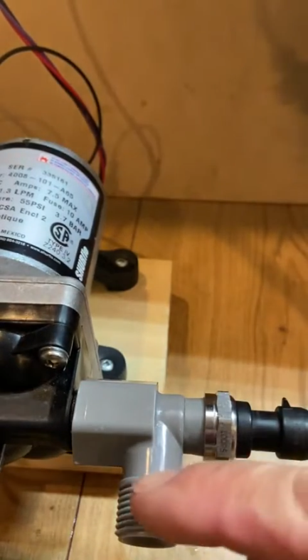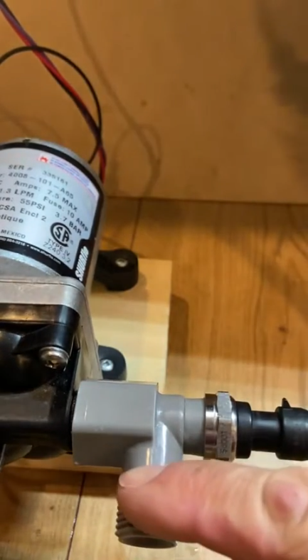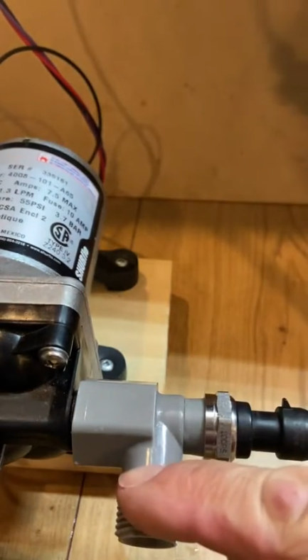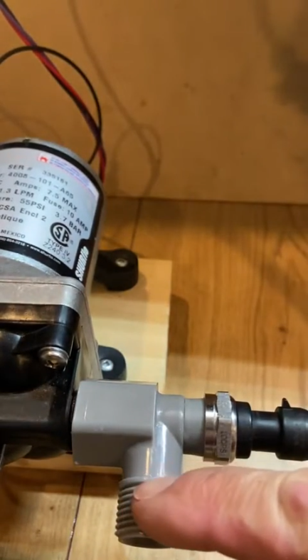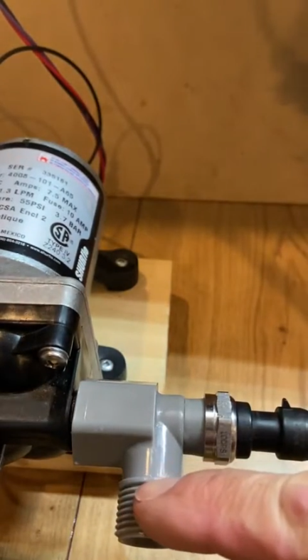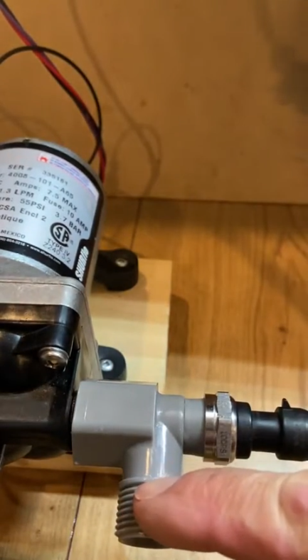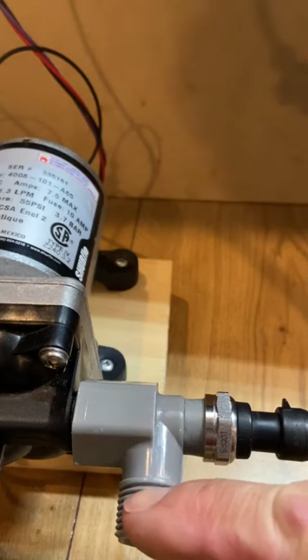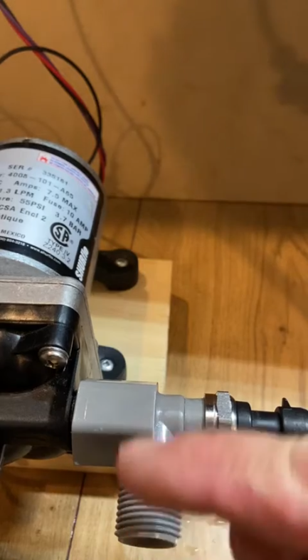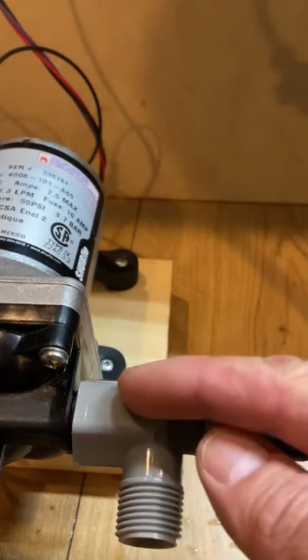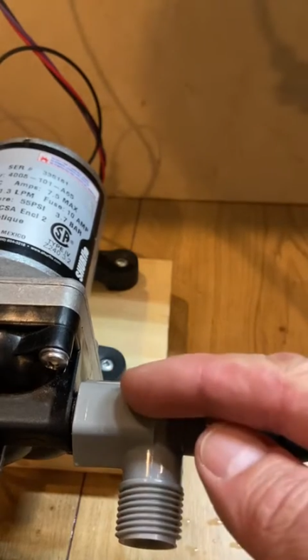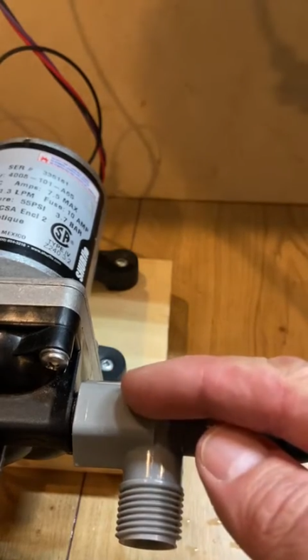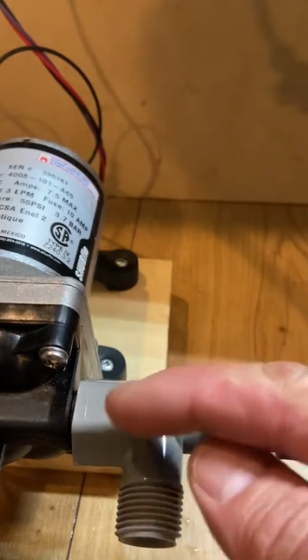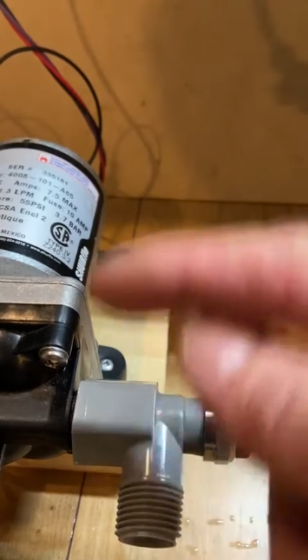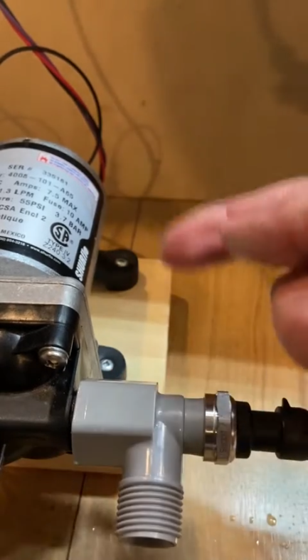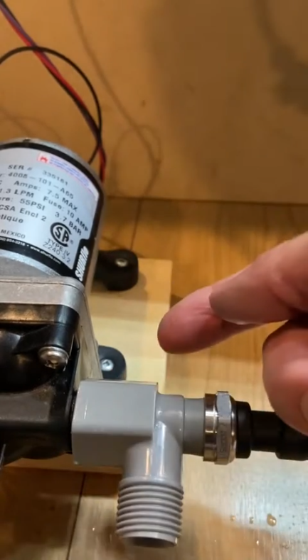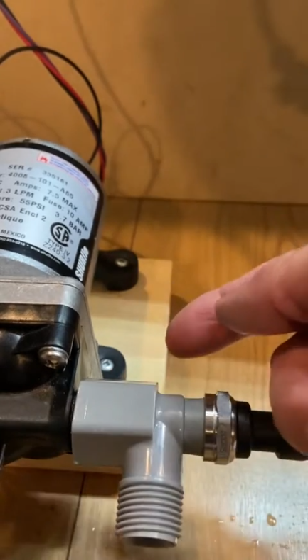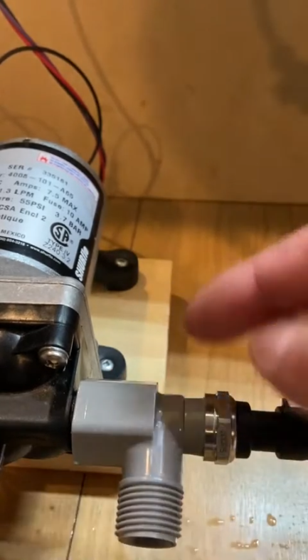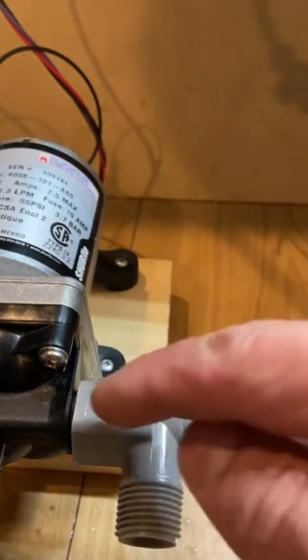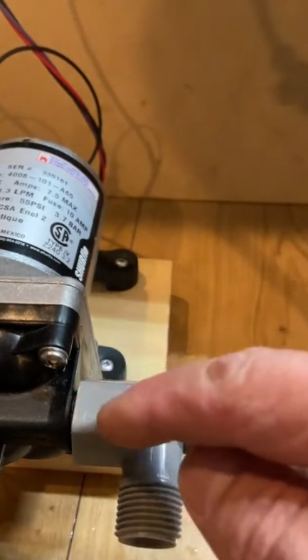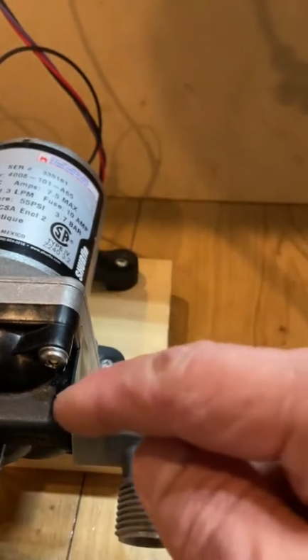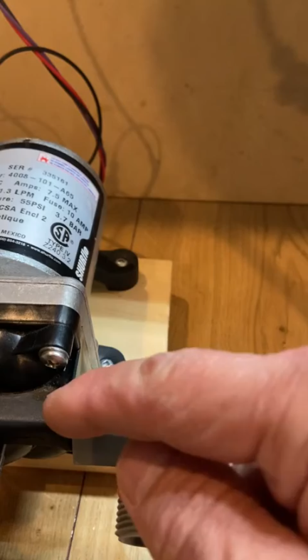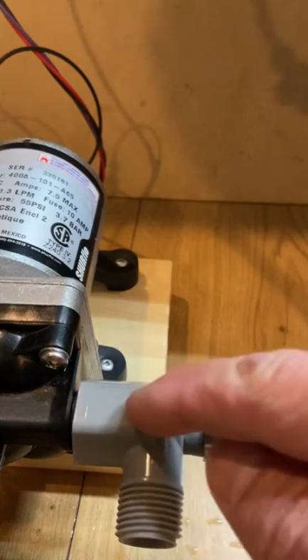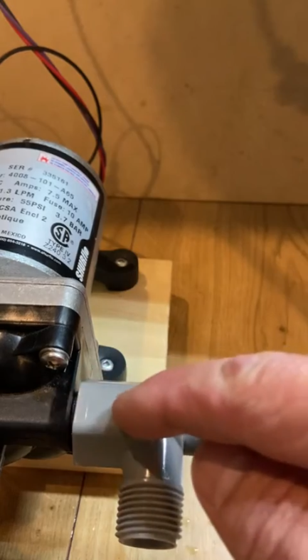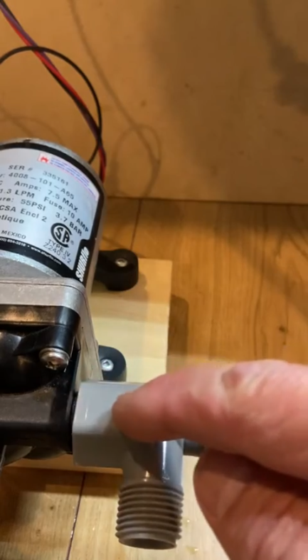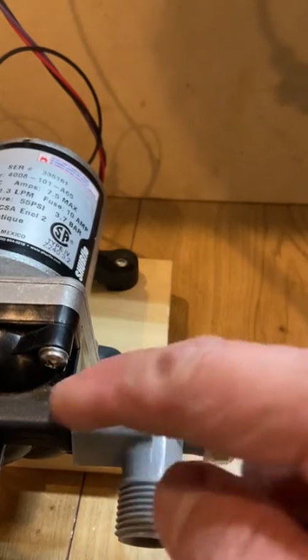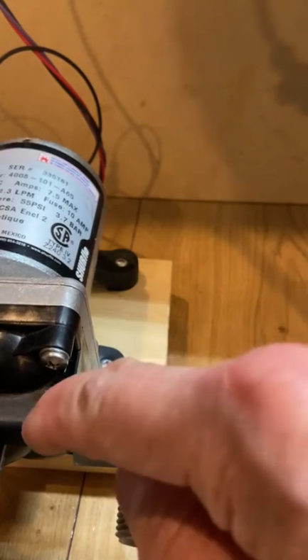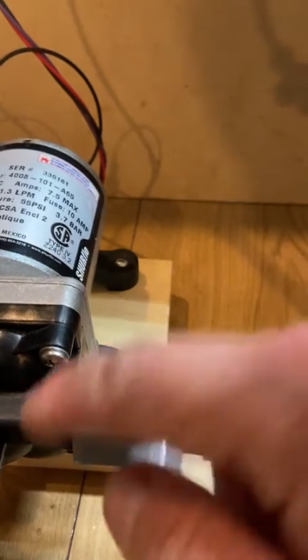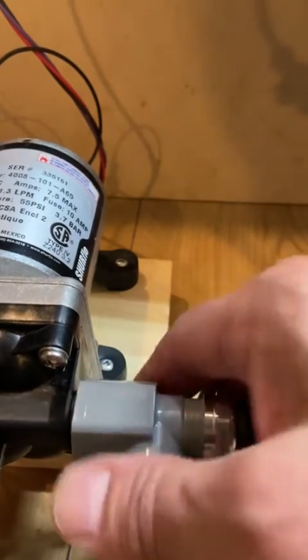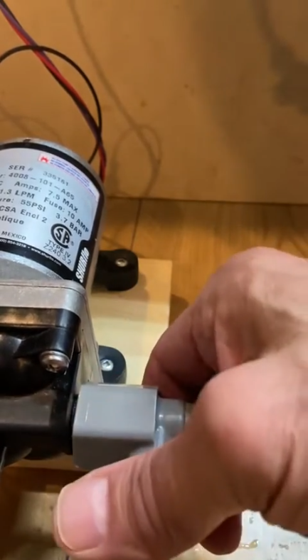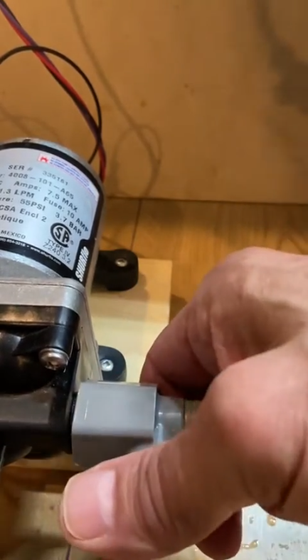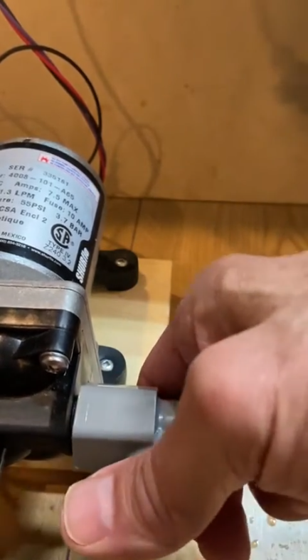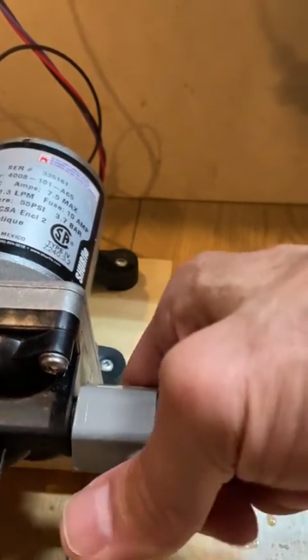If I wanted to turn this another 90 degrees or another 180 degrees, I would run the risk of cracking the elbow or breaking the outlet of the pump, and we don't want to do that.